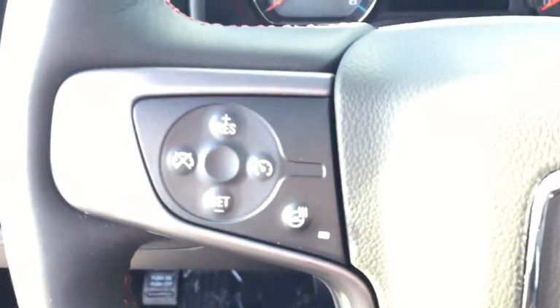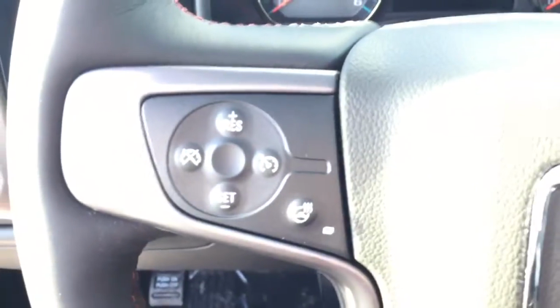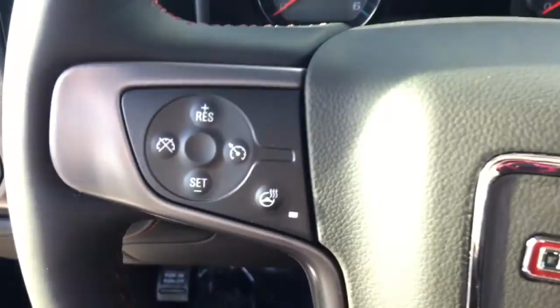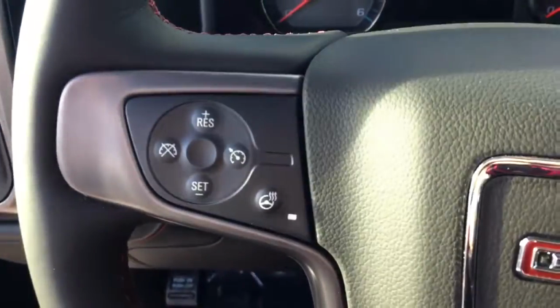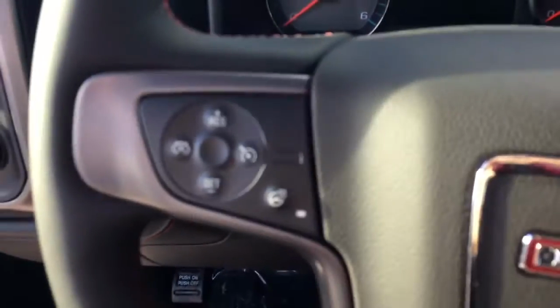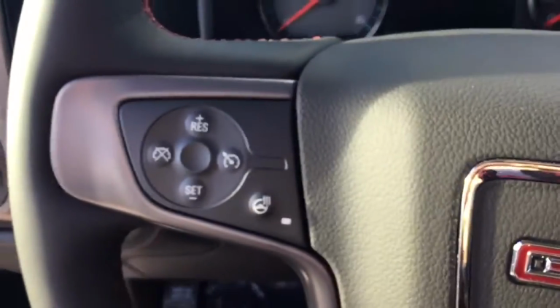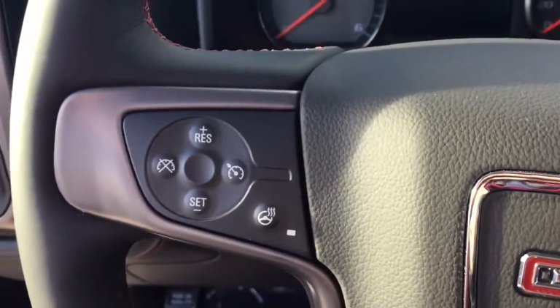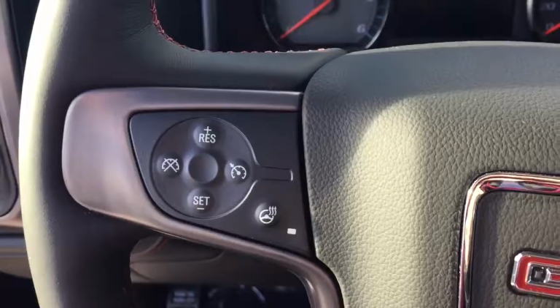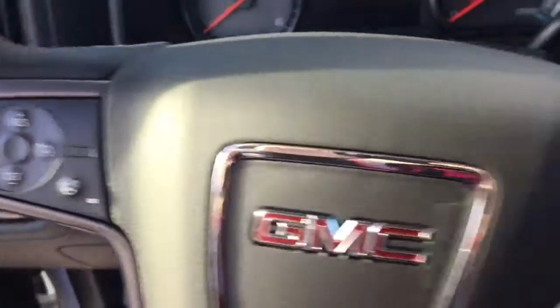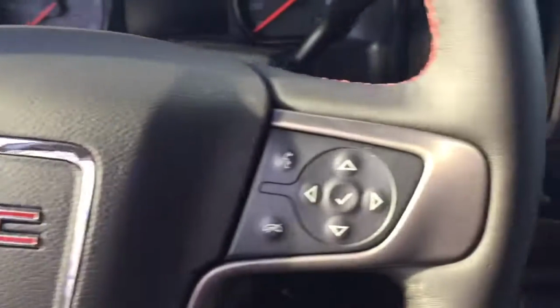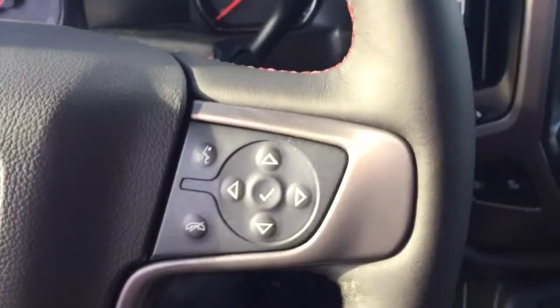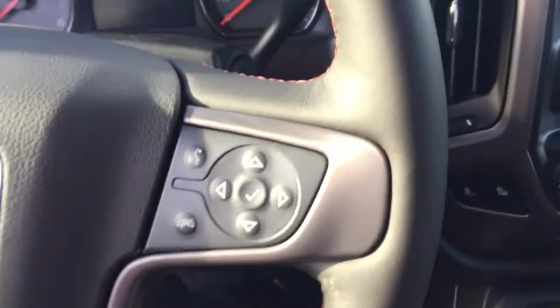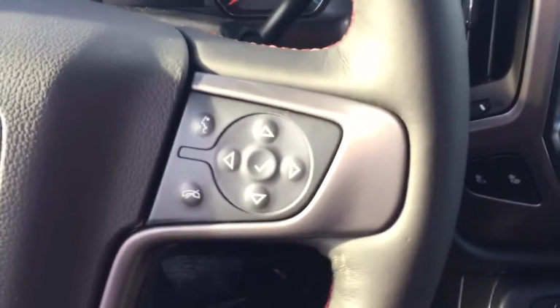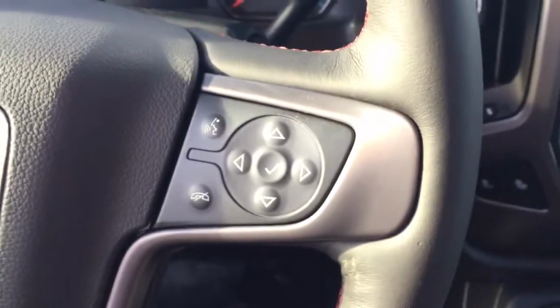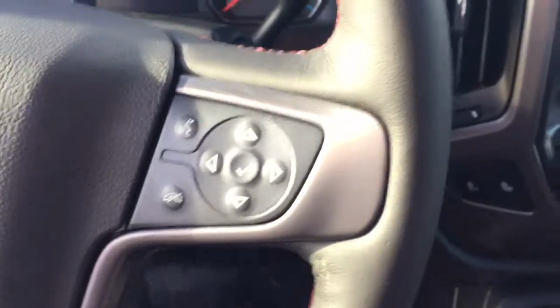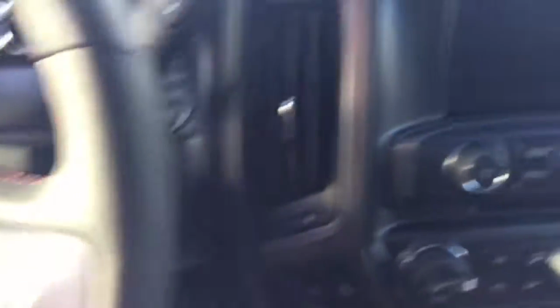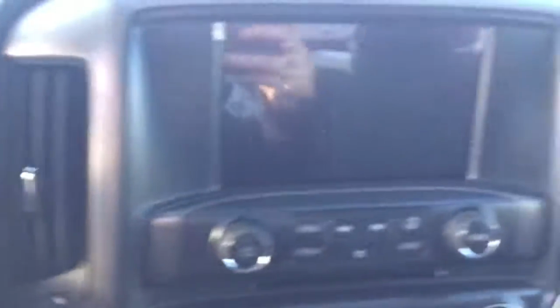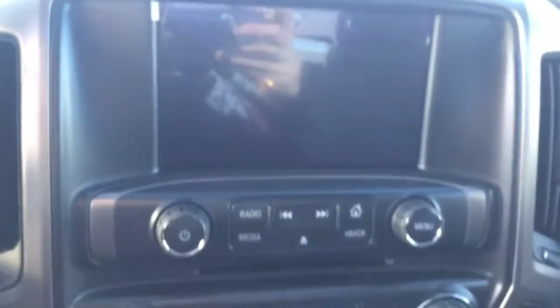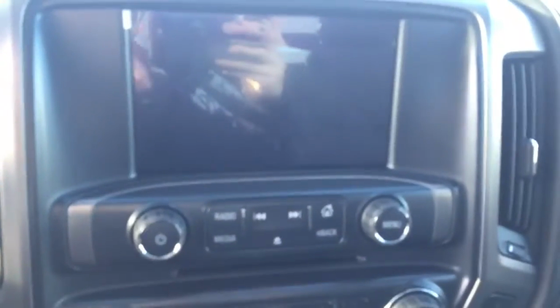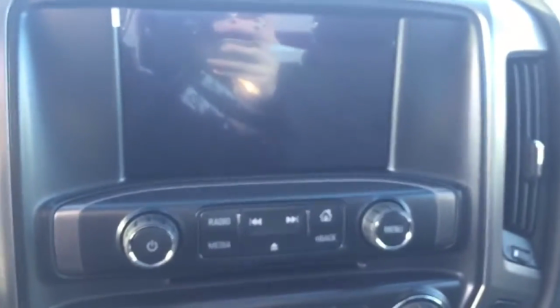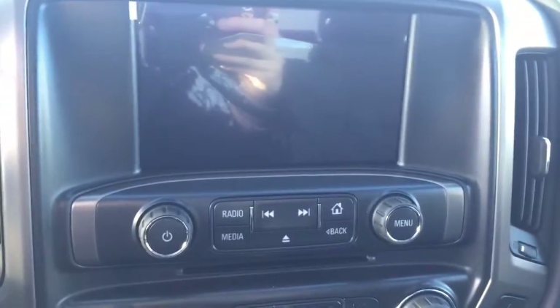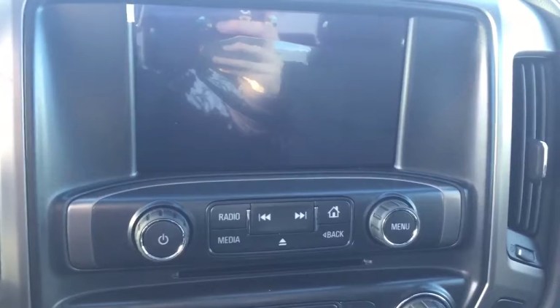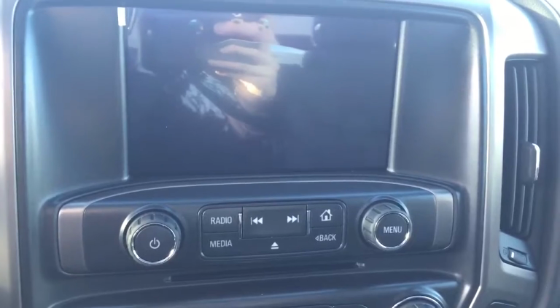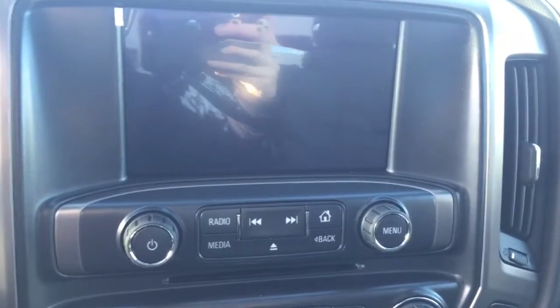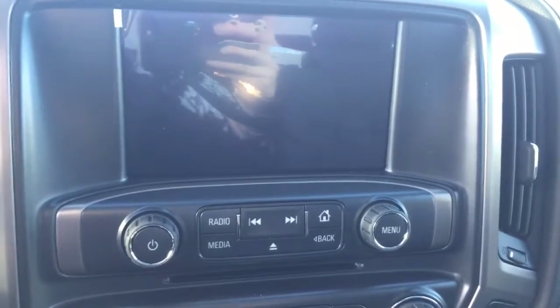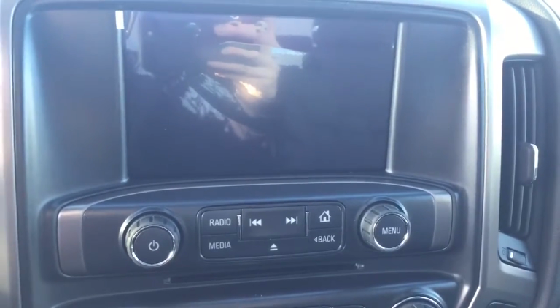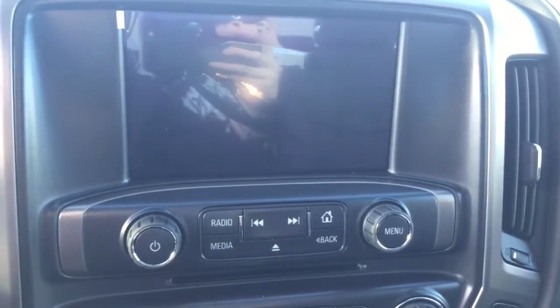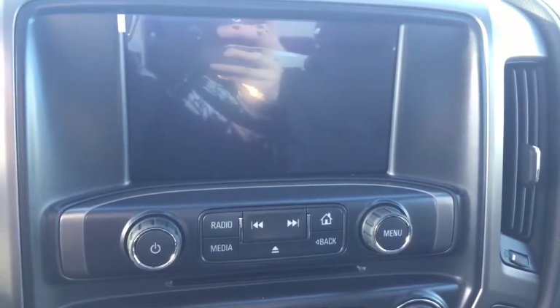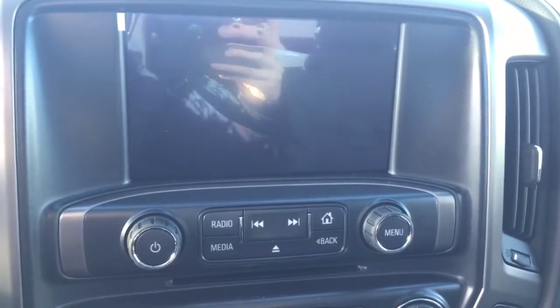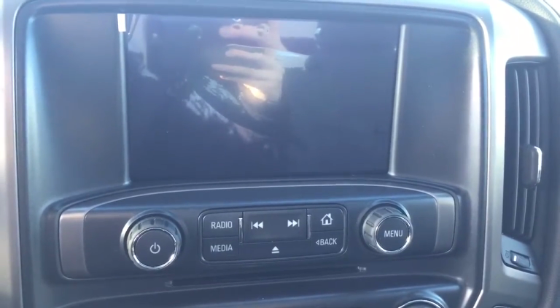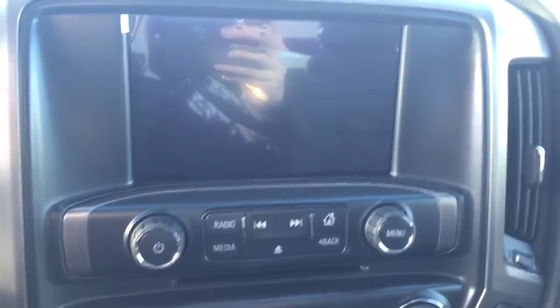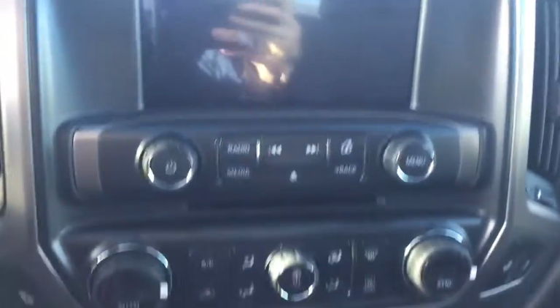On the steering wheel we have cruise control, heated steering wheel, Bluetooth capability, media controls, screen display with AM FM radio, Sirius XM radio, rear vision backup camera, and CD player.